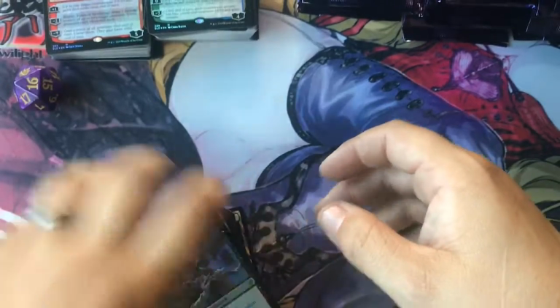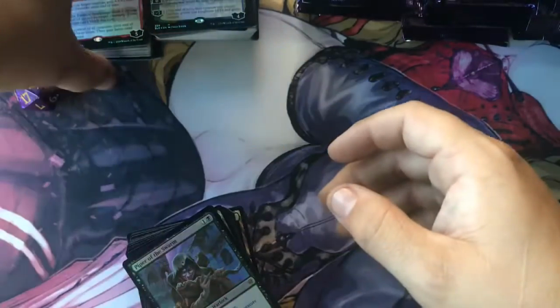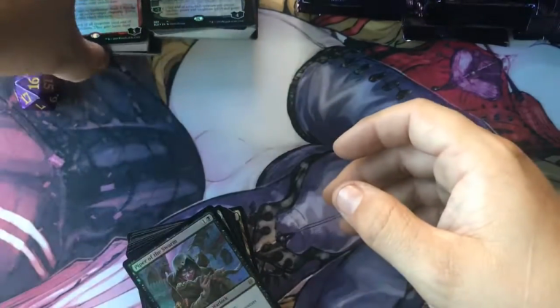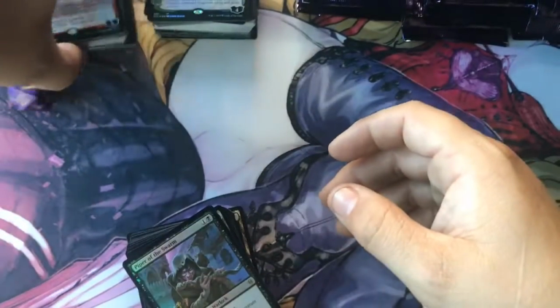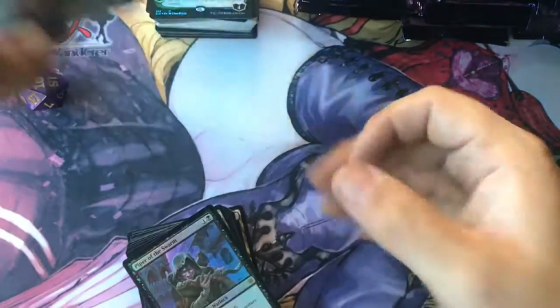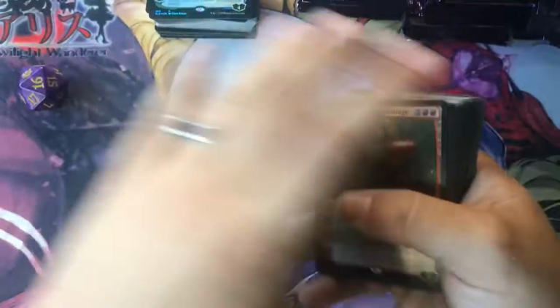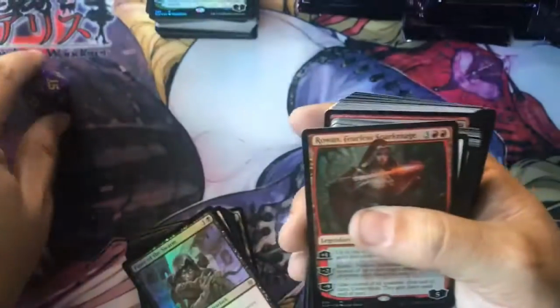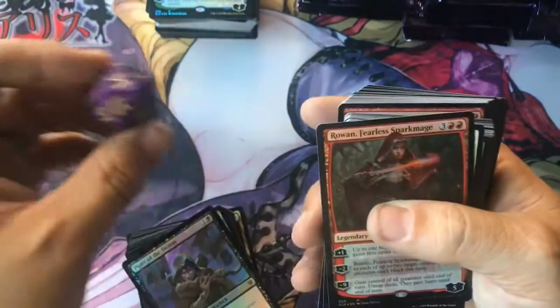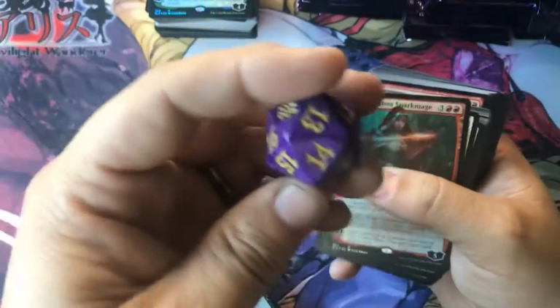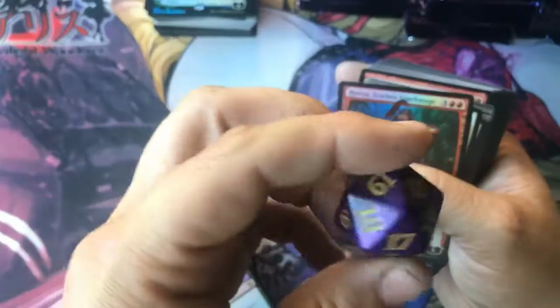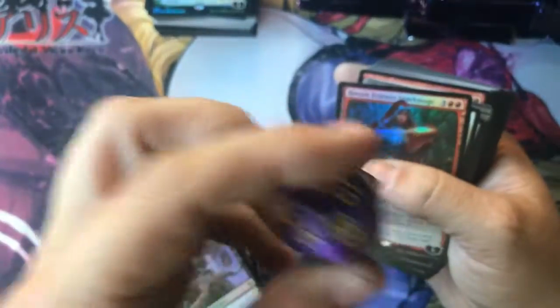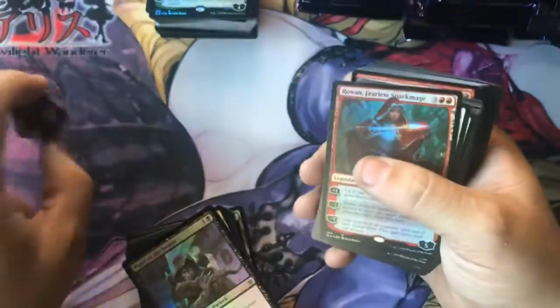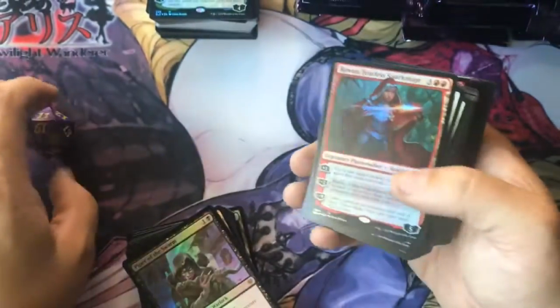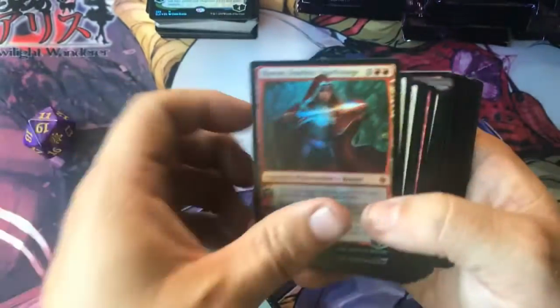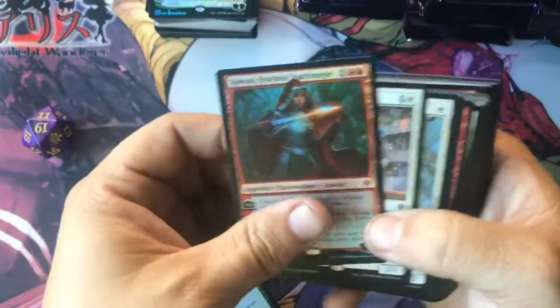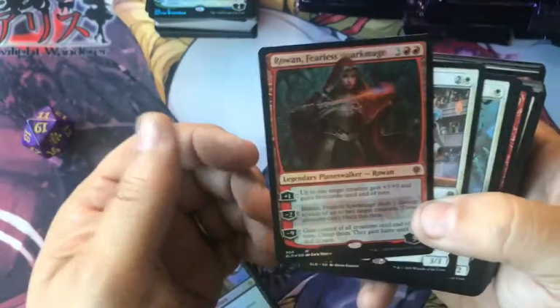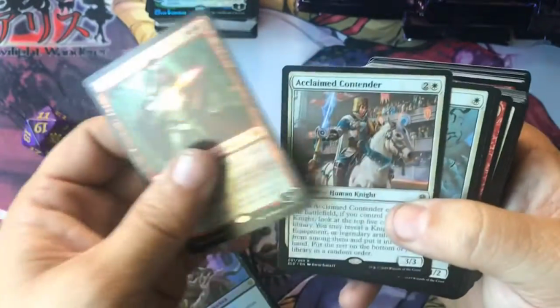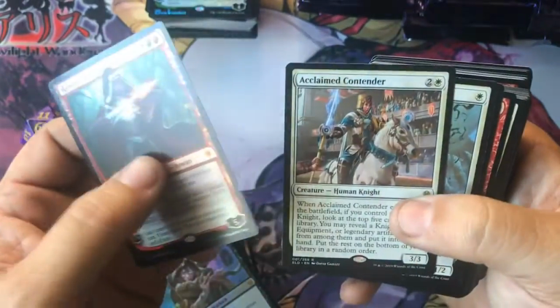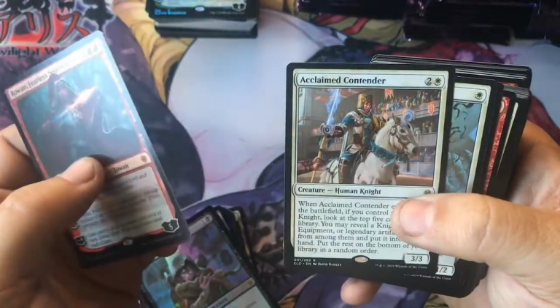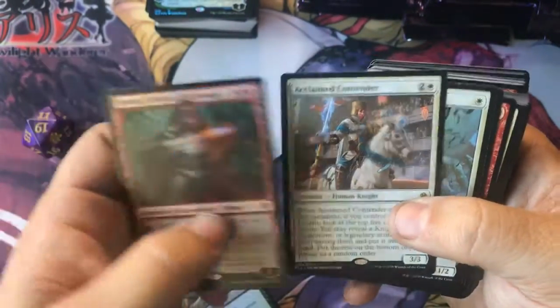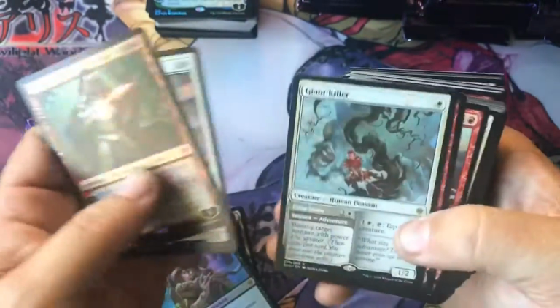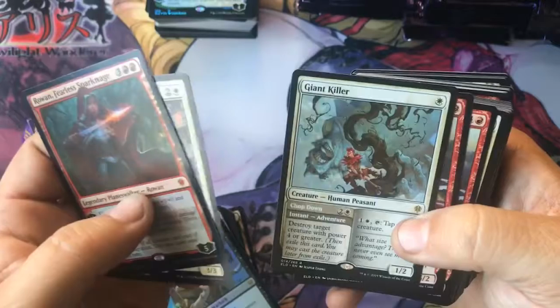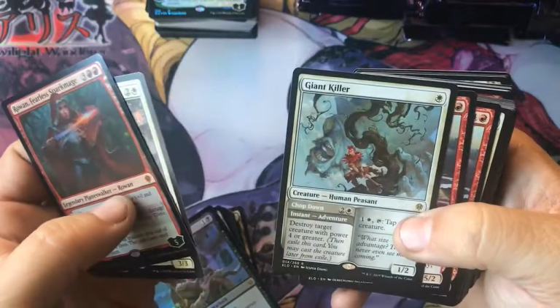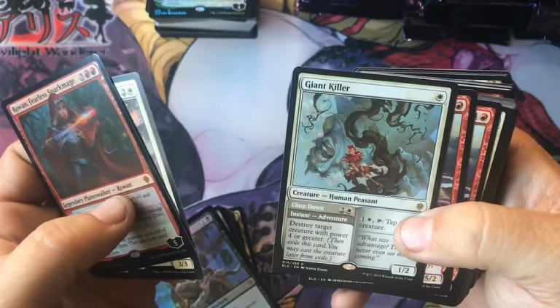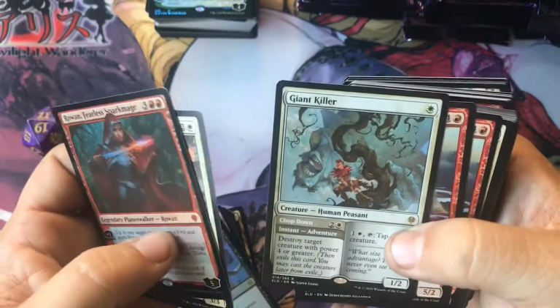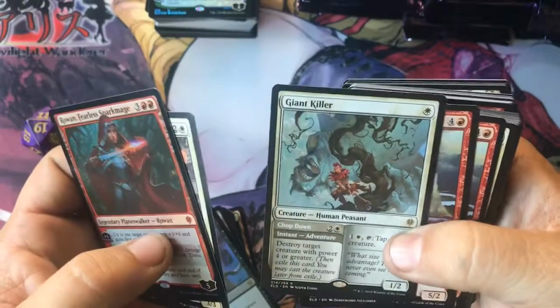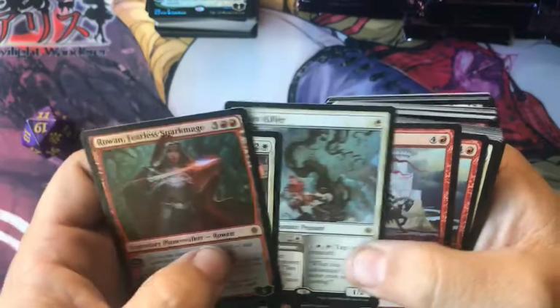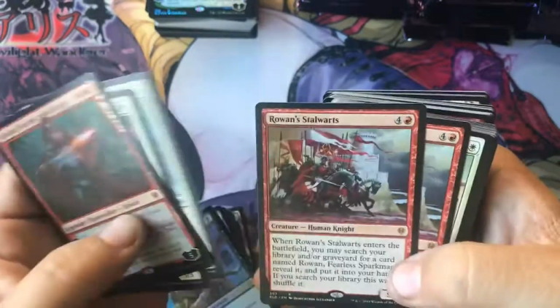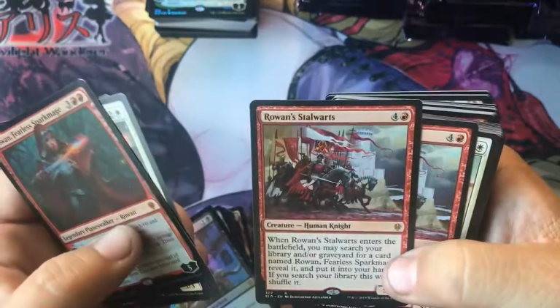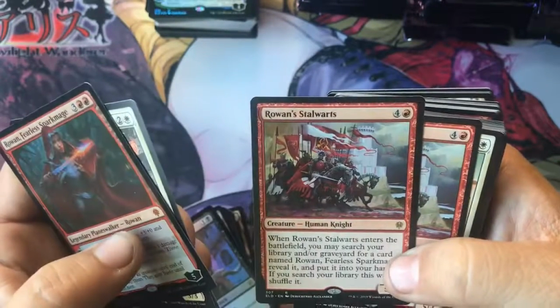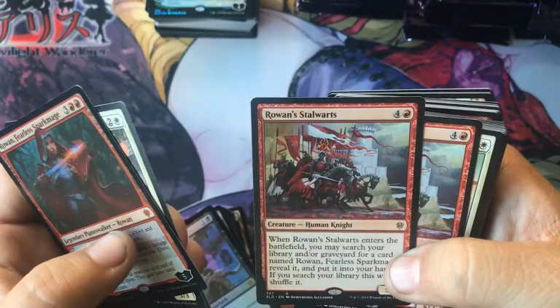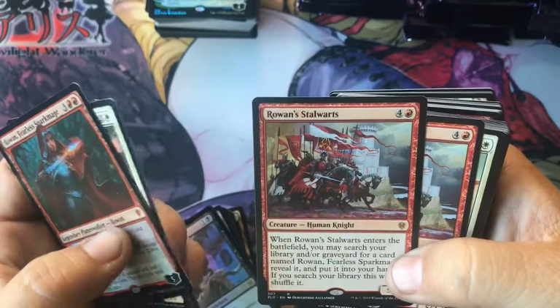You saw me open up the Rowan. Here's the little dice, you've got the Rowan box. I'm looking for the Giant Killer, just to kind of give you an idea of what's all in here.